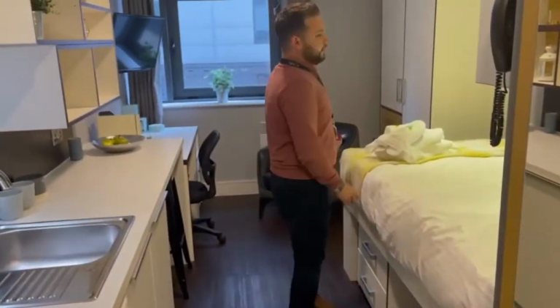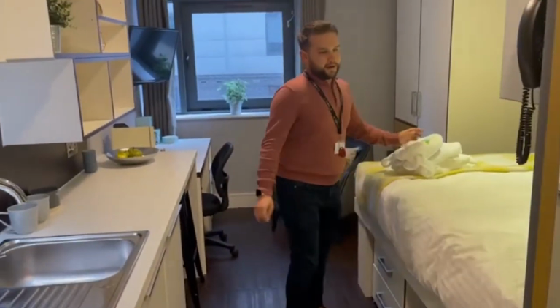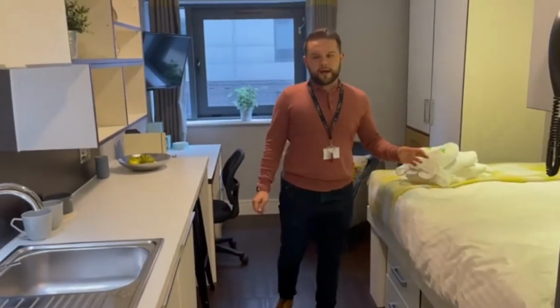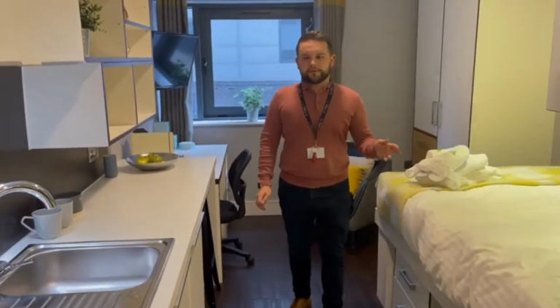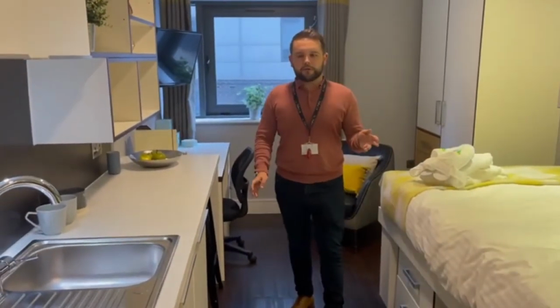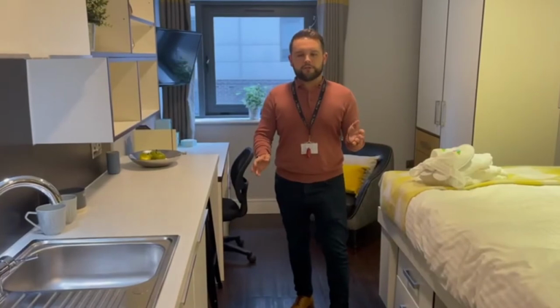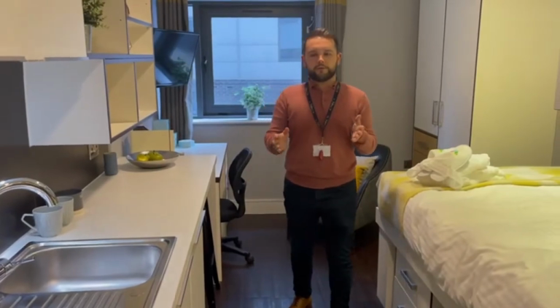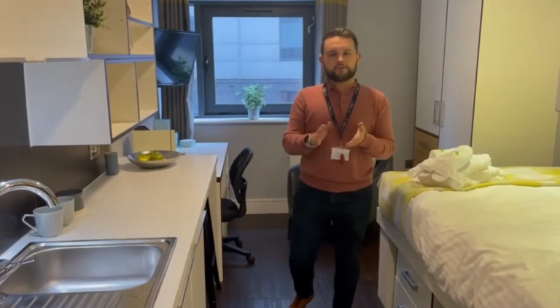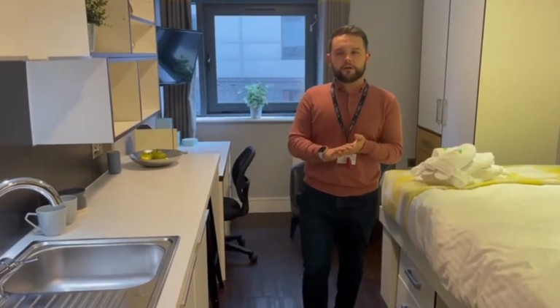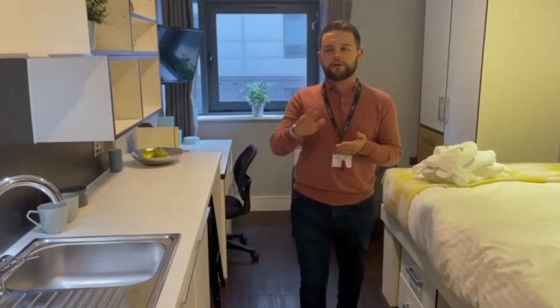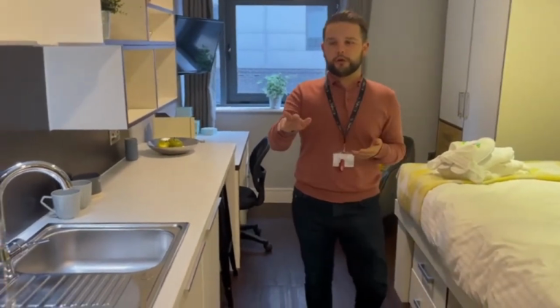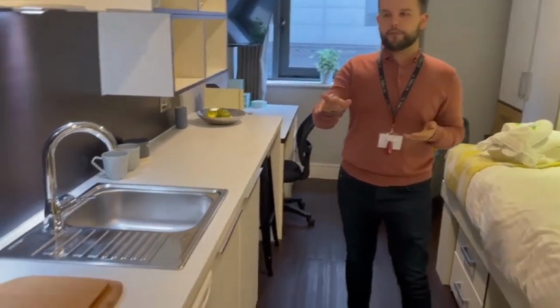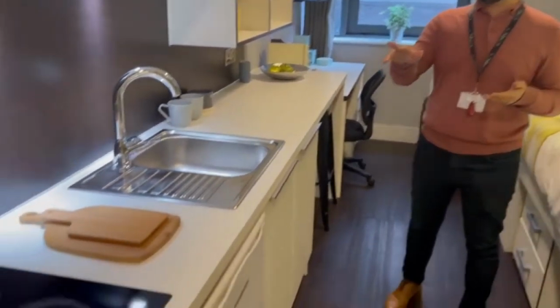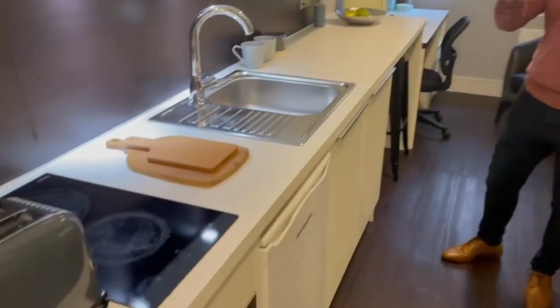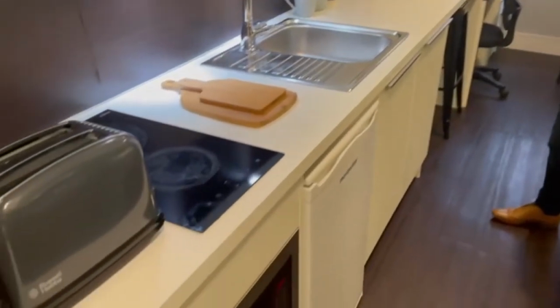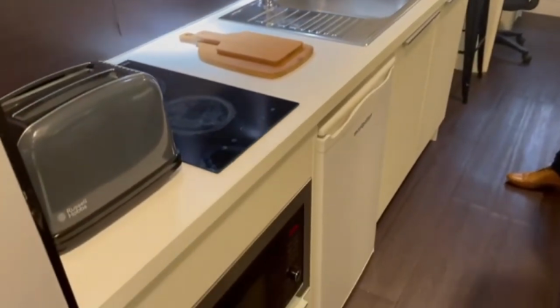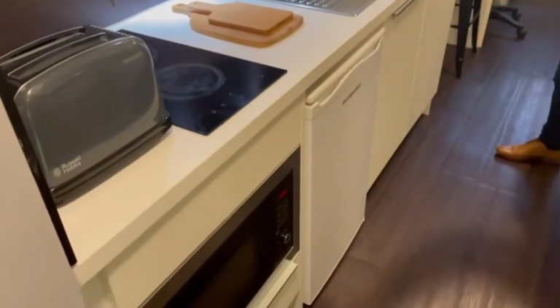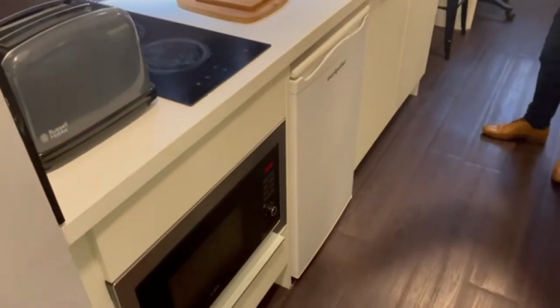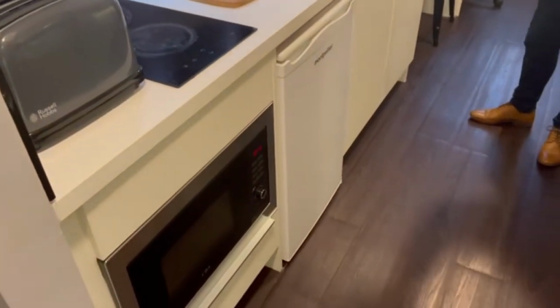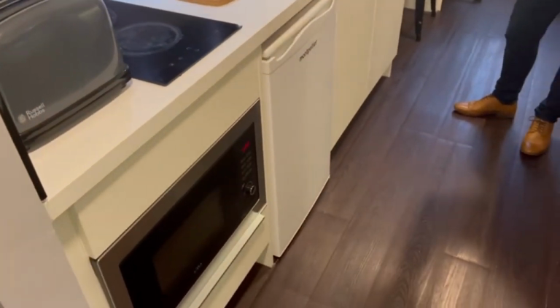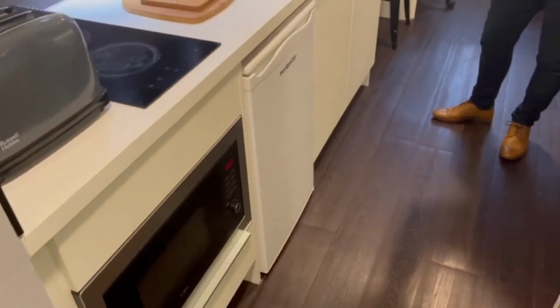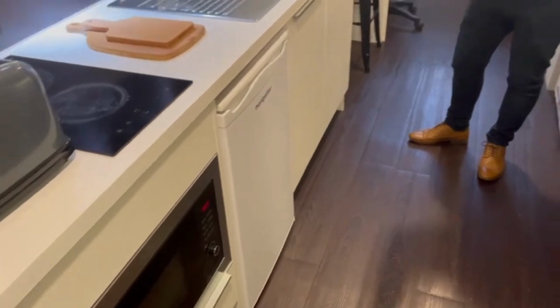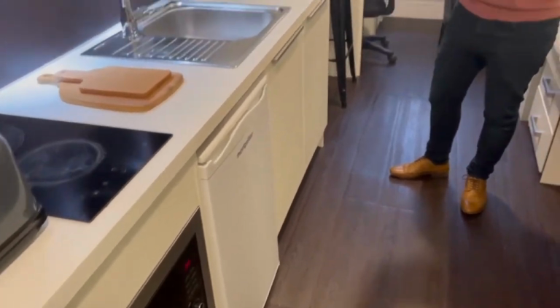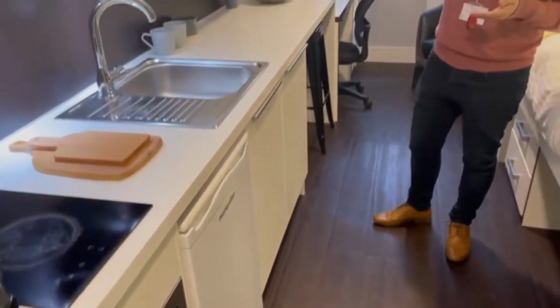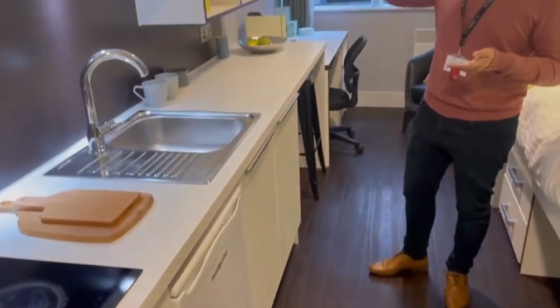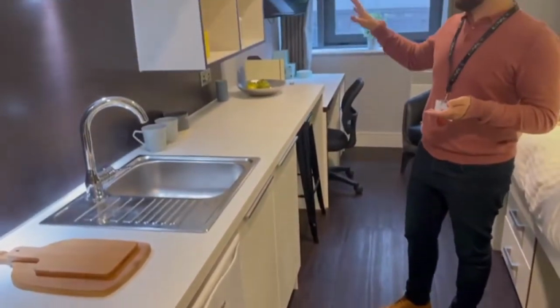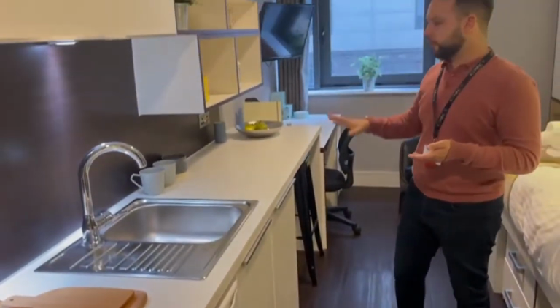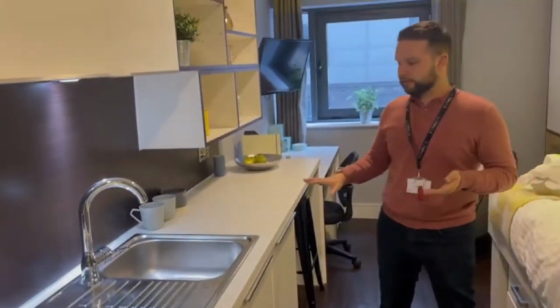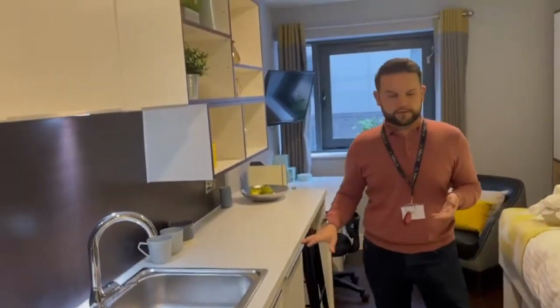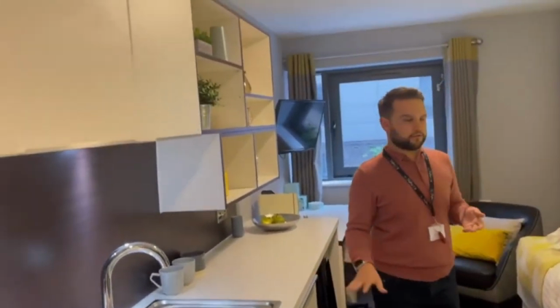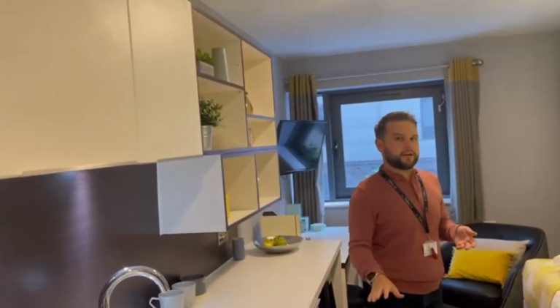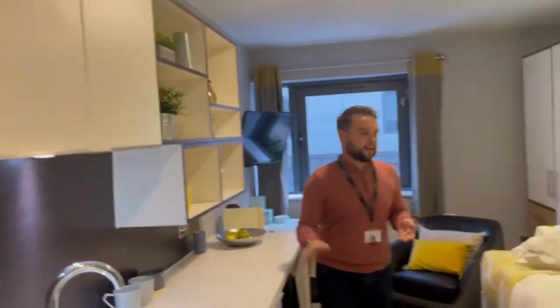So in the smart apartments they come with a combi oven and a double hob for all your cooking facilities, you've got your sink and fridge freezer, and lots of storage for all your pots, pans, and everything.